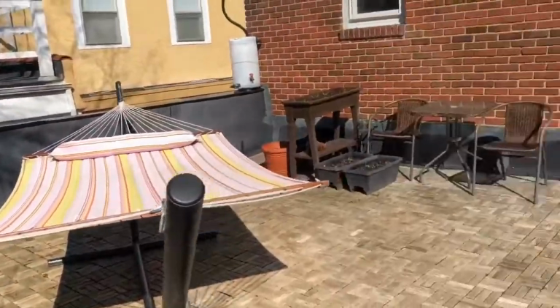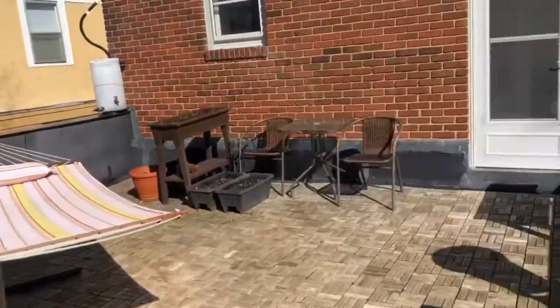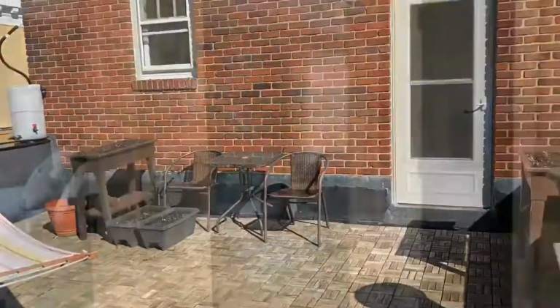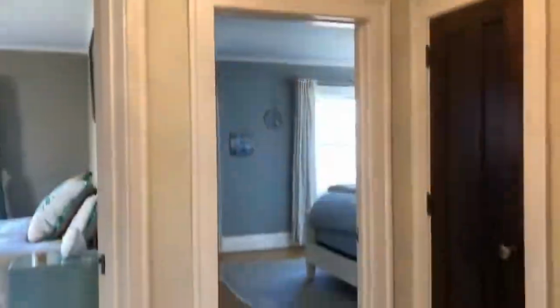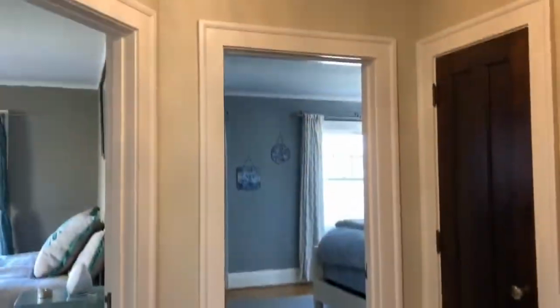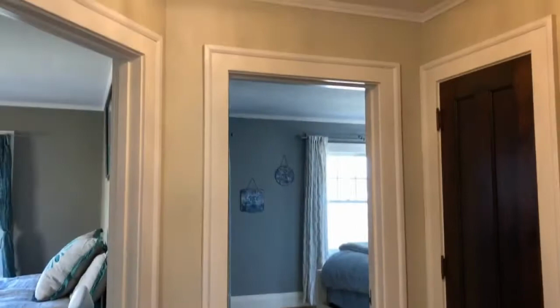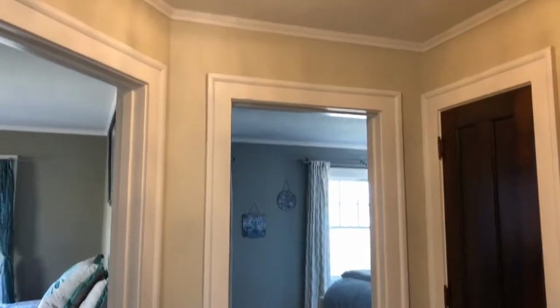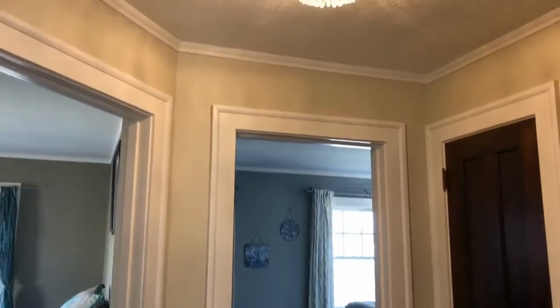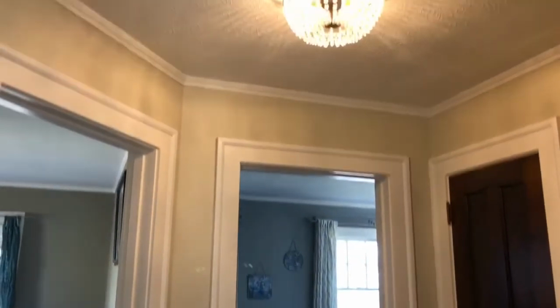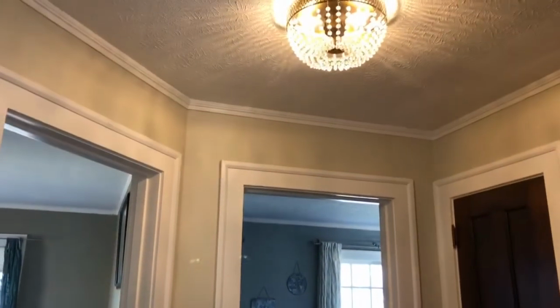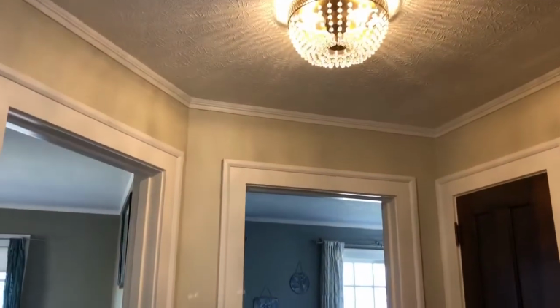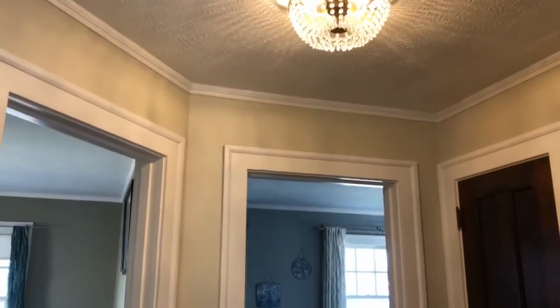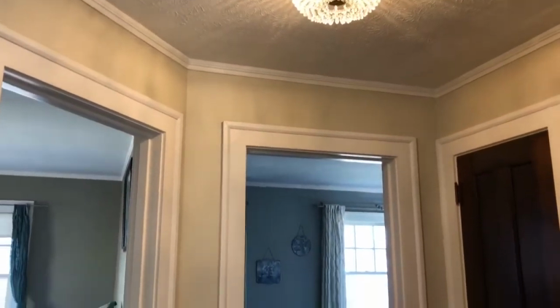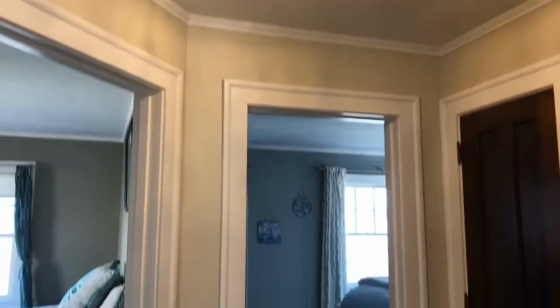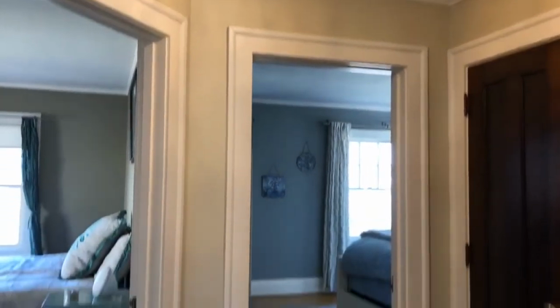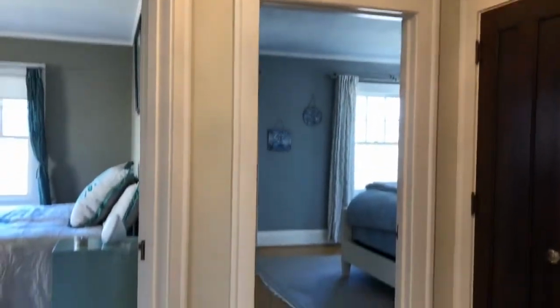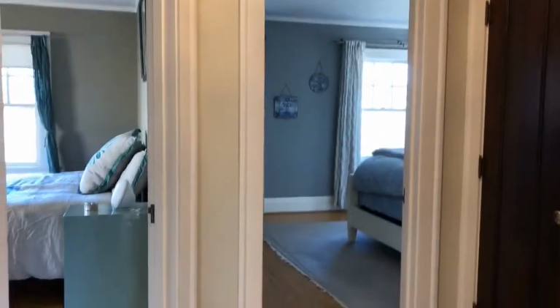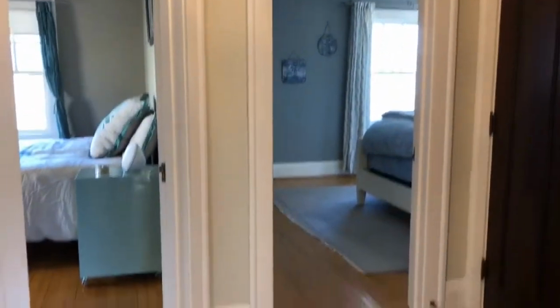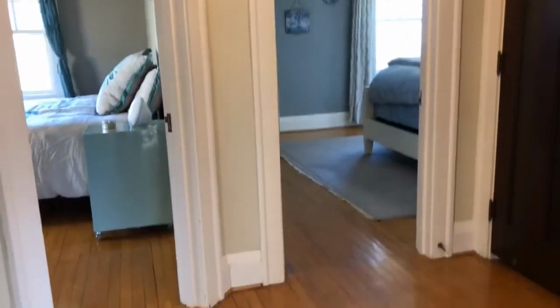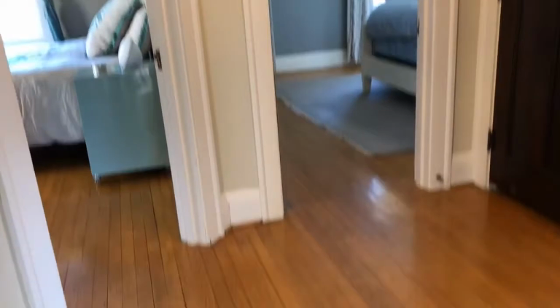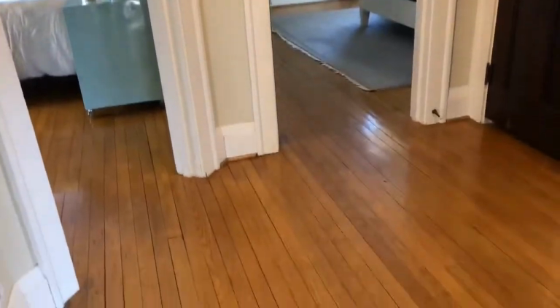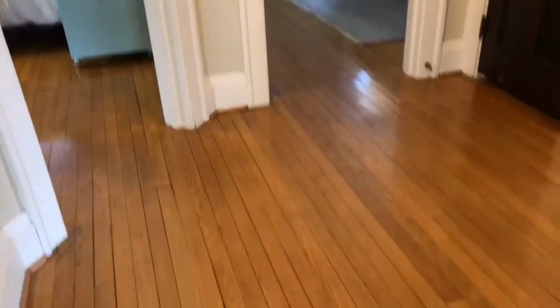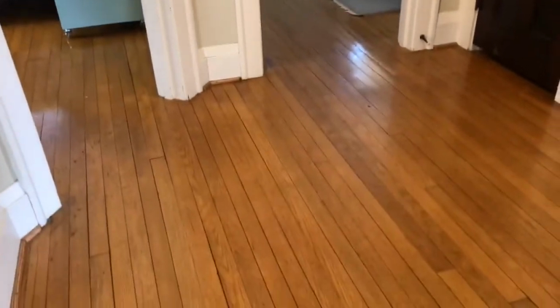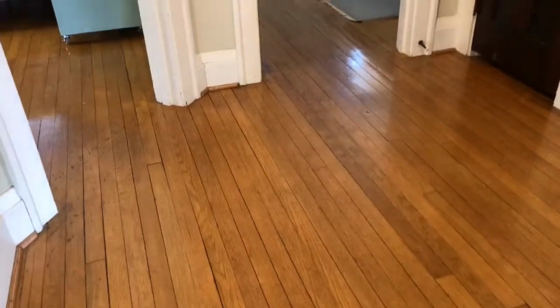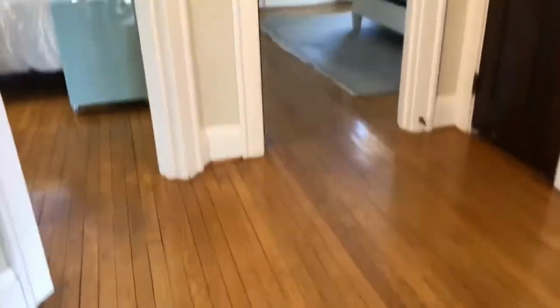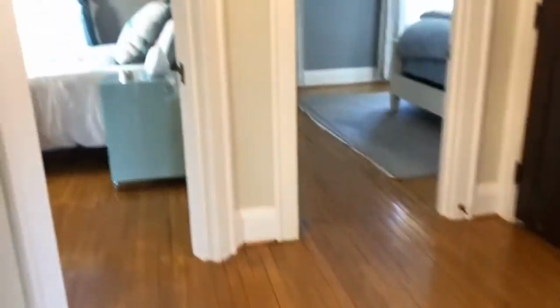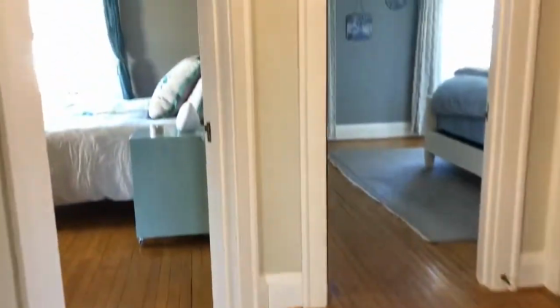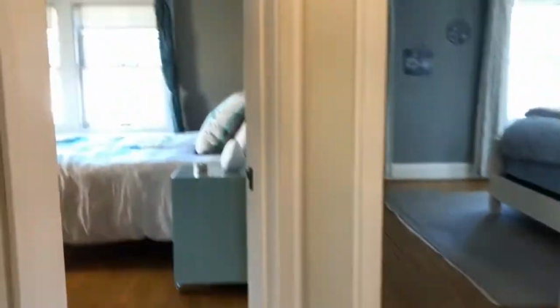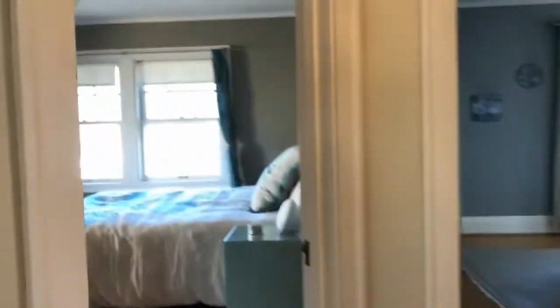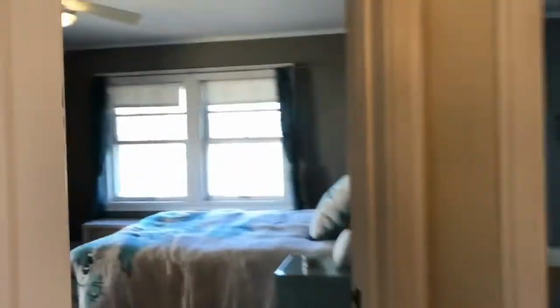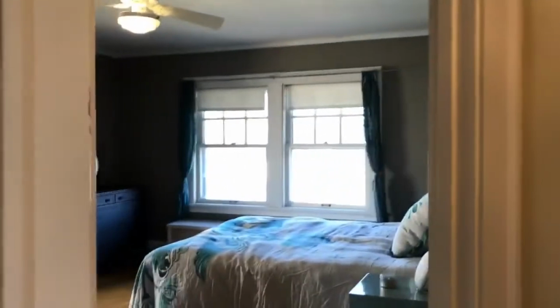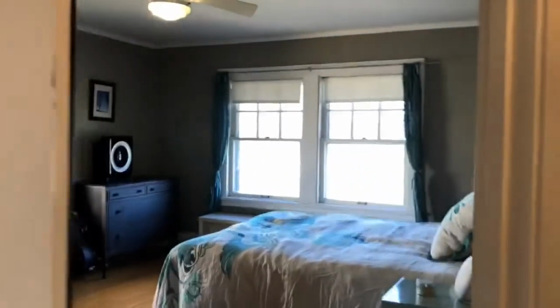This is a really cute foyer area on the second floor. I have one of these in my home — we call it the second floor meeting space, where we all kind of congregate.